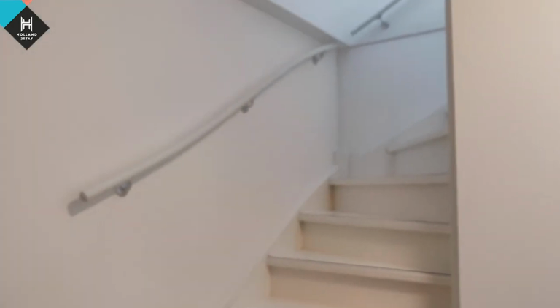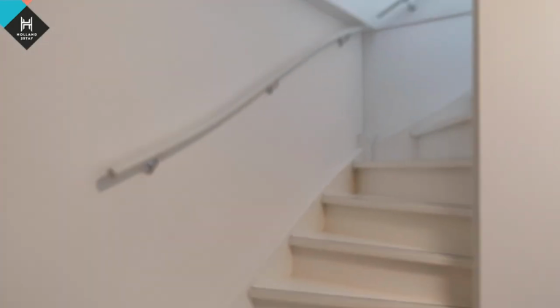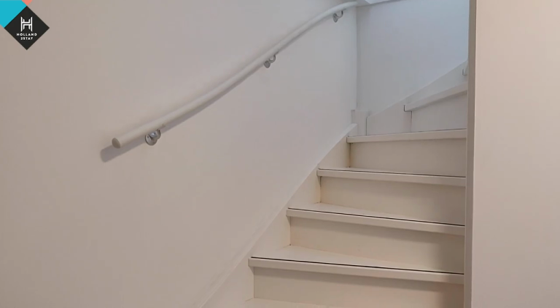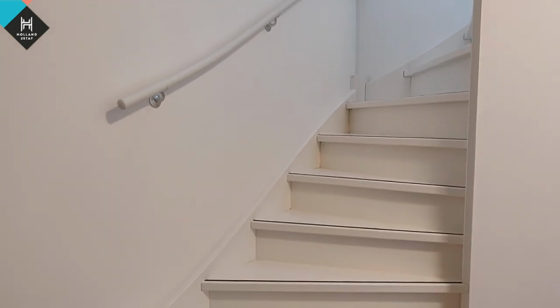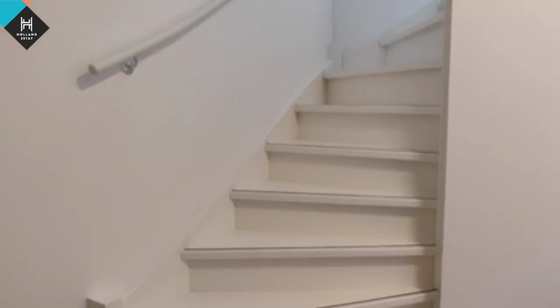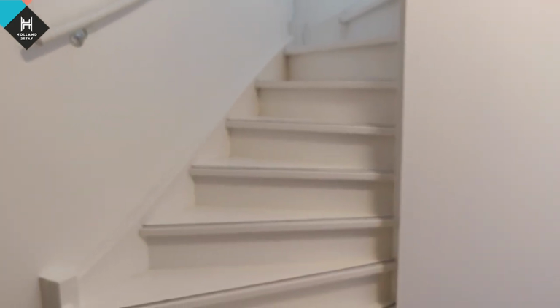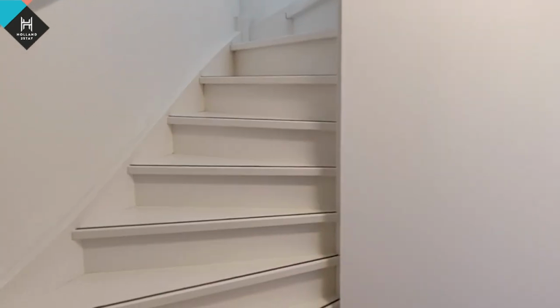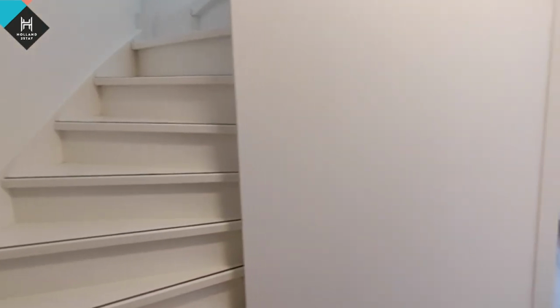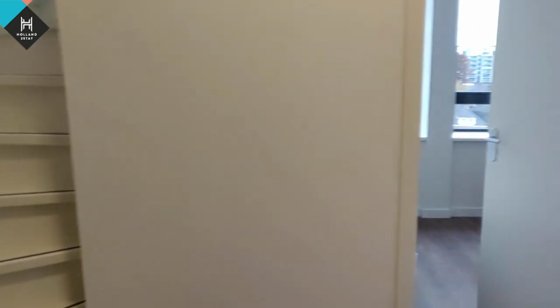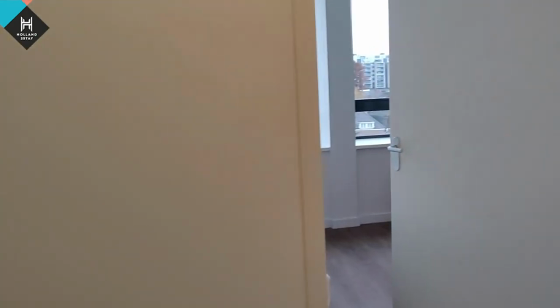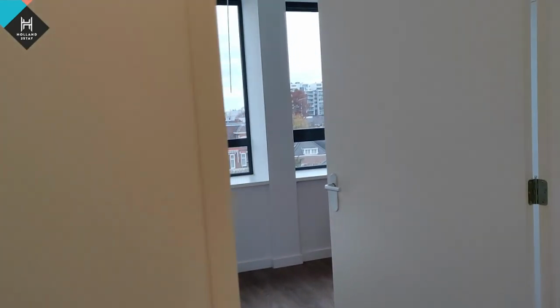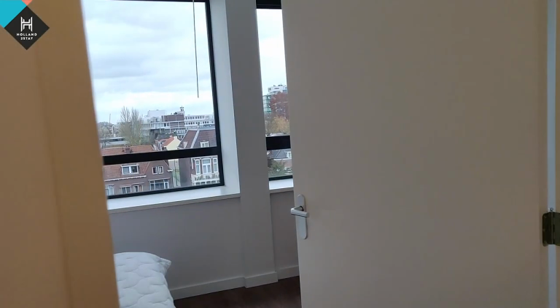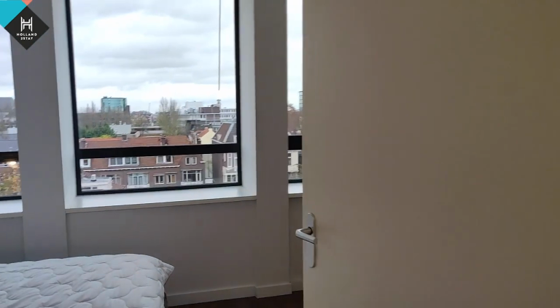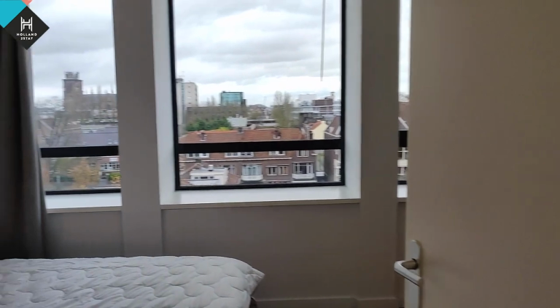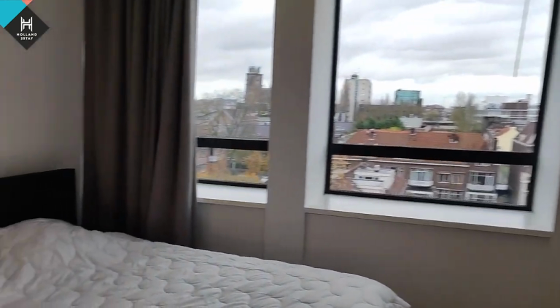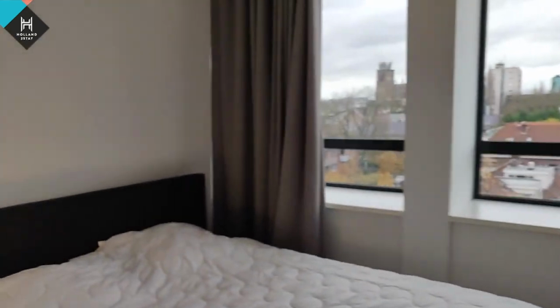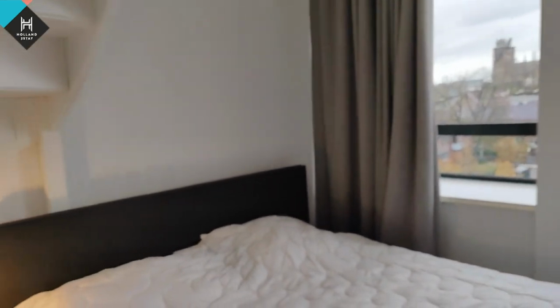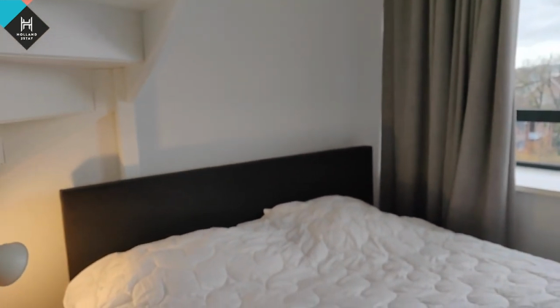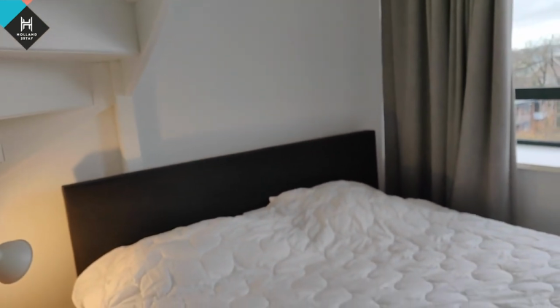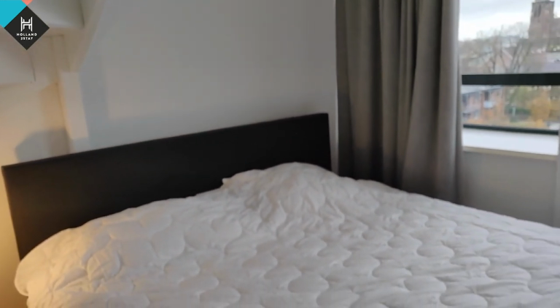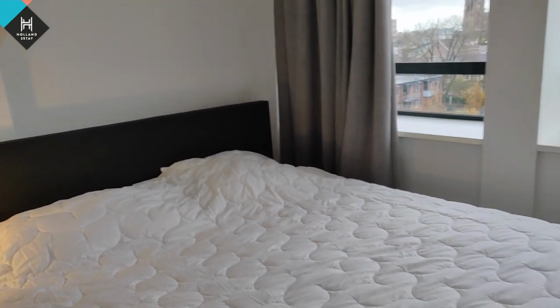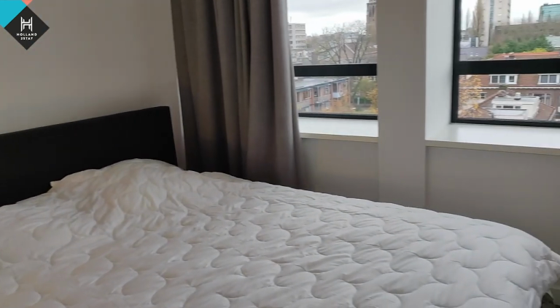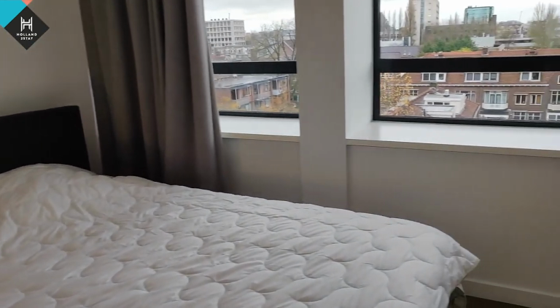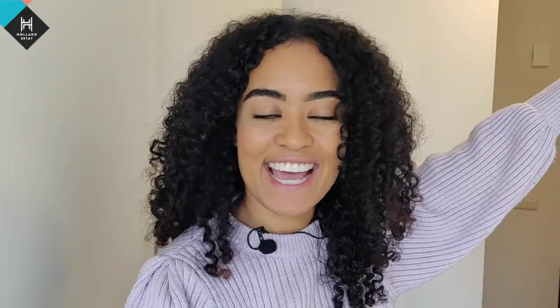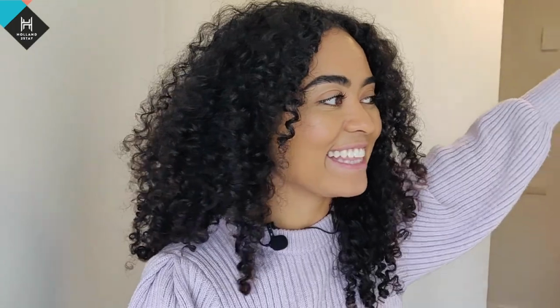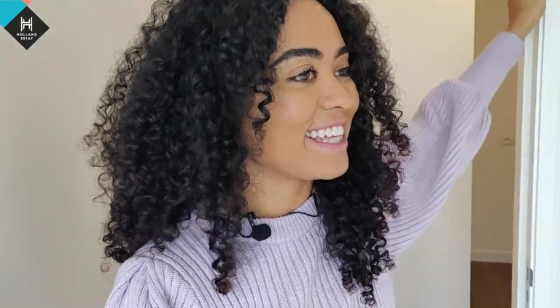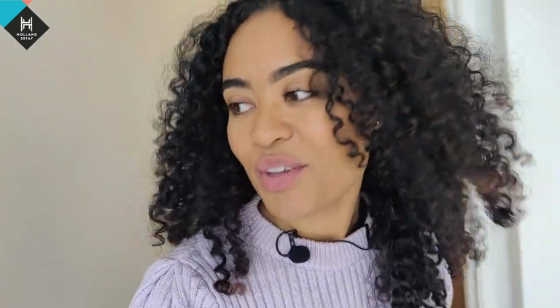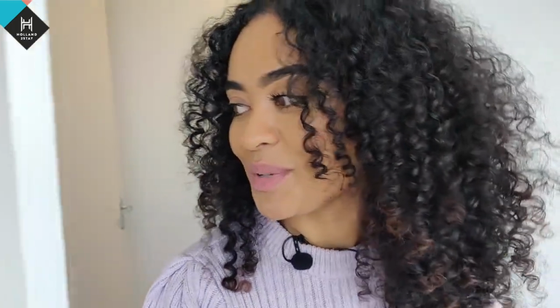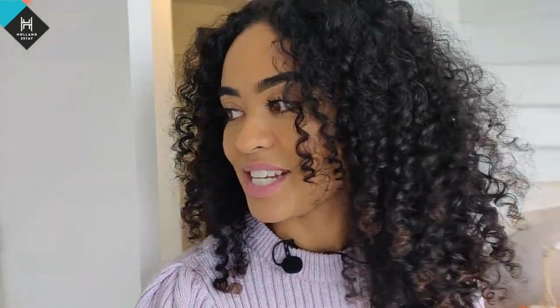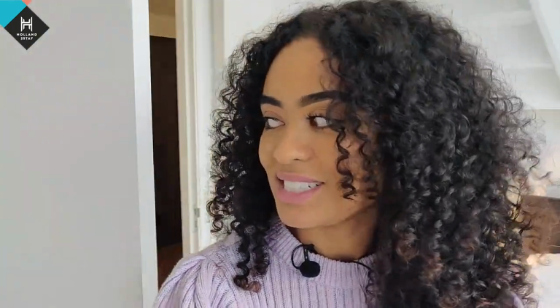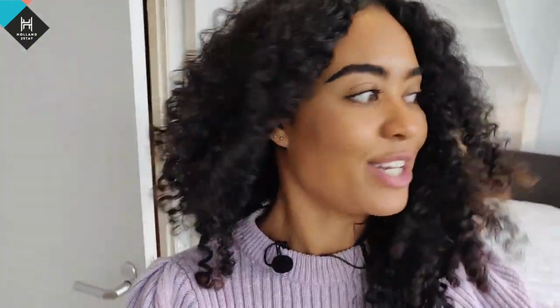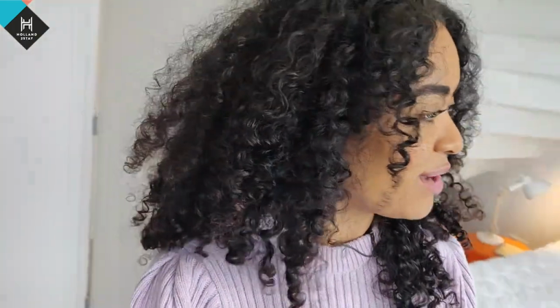Let's start downstairs with the bedroom. I thought that the bedrooms would be upstairs and the living room would be downstairs, but this is just the other way around.